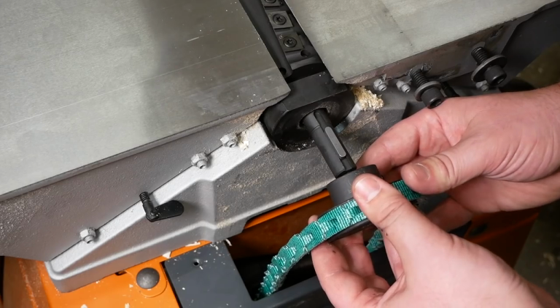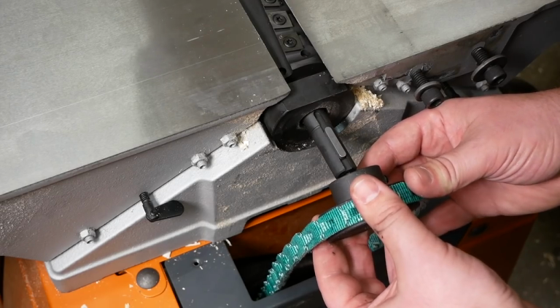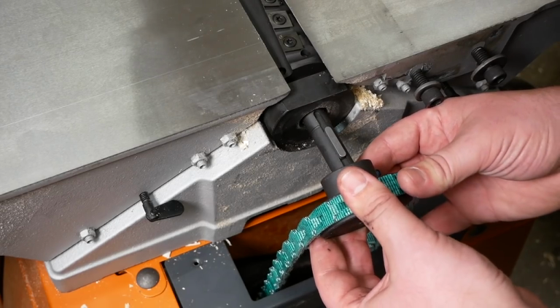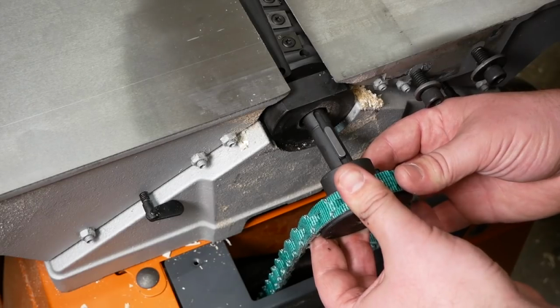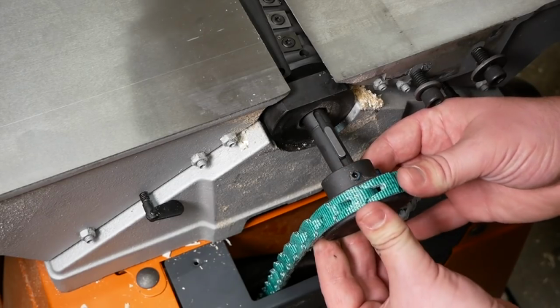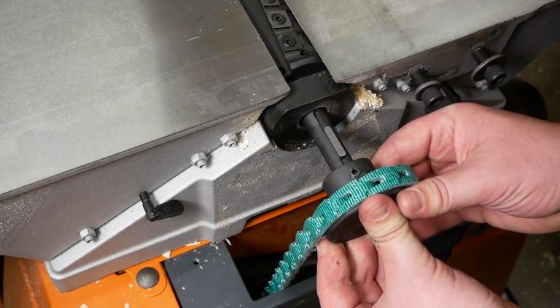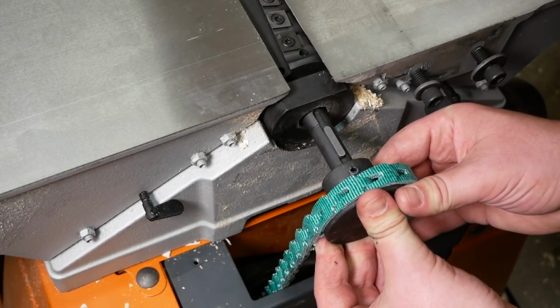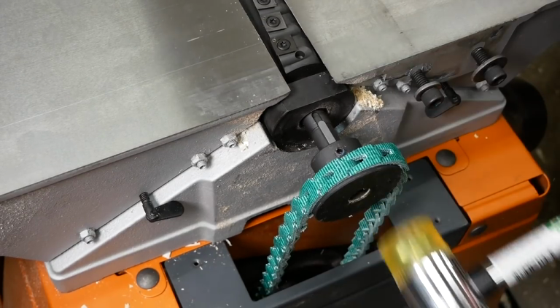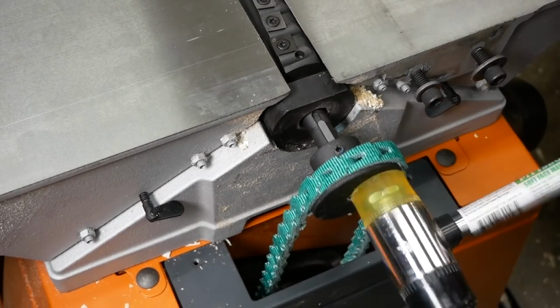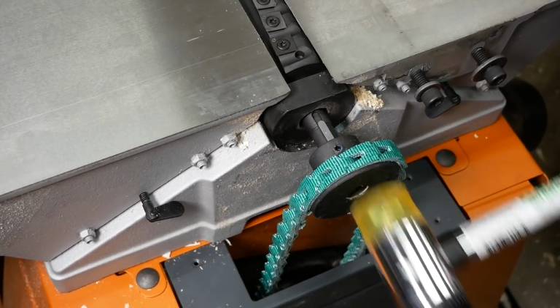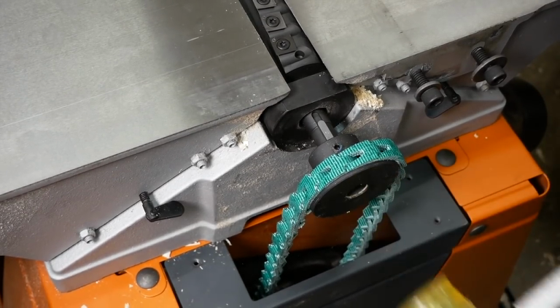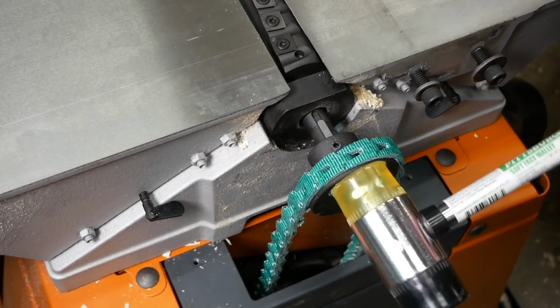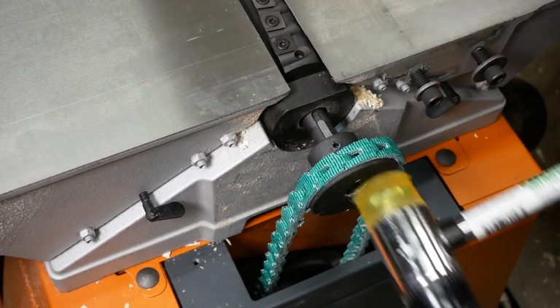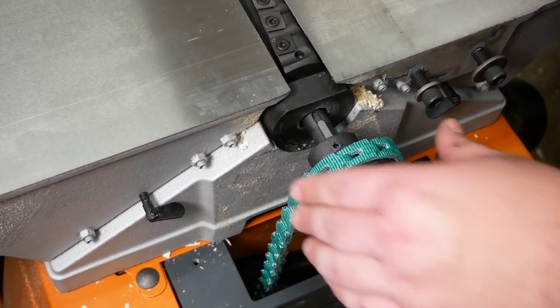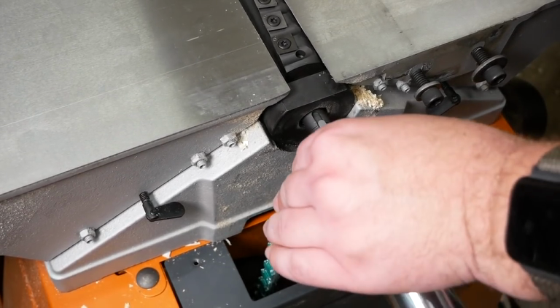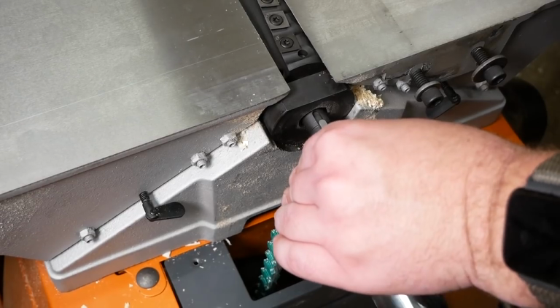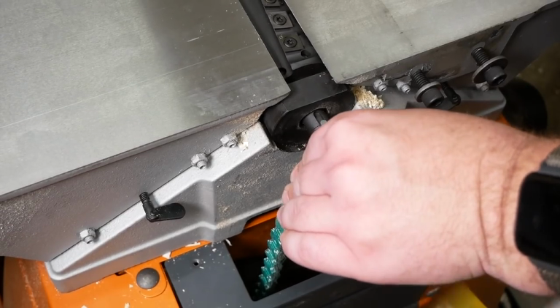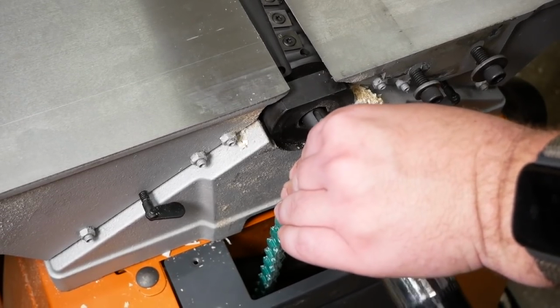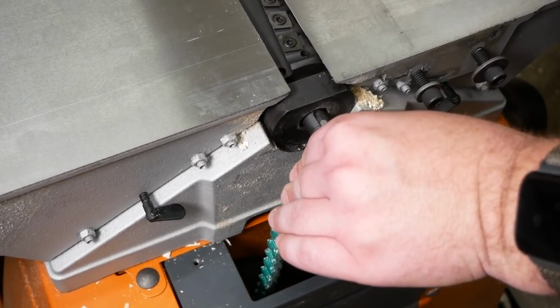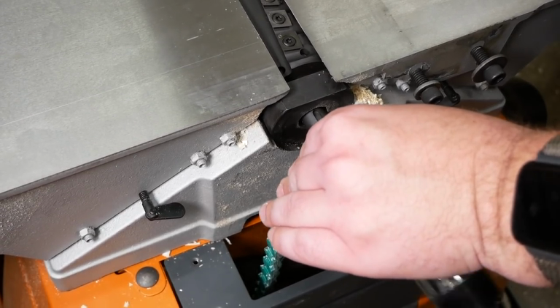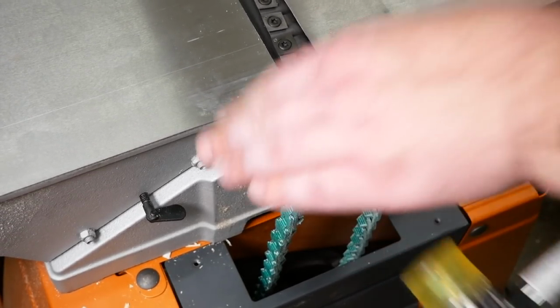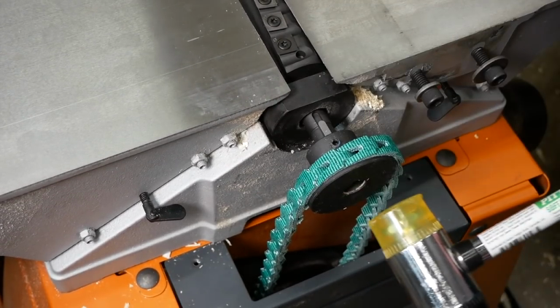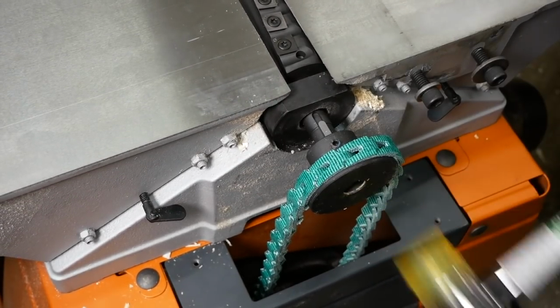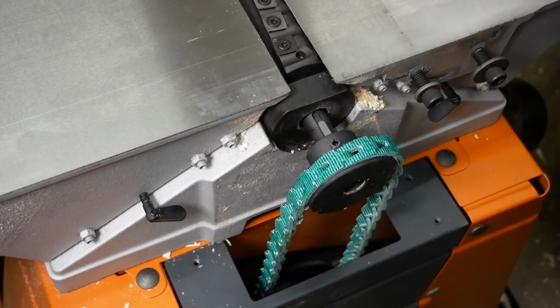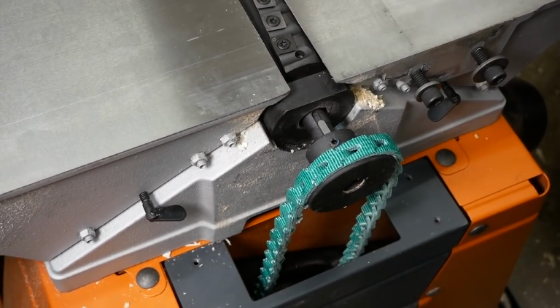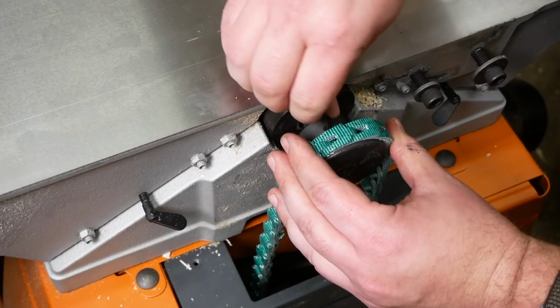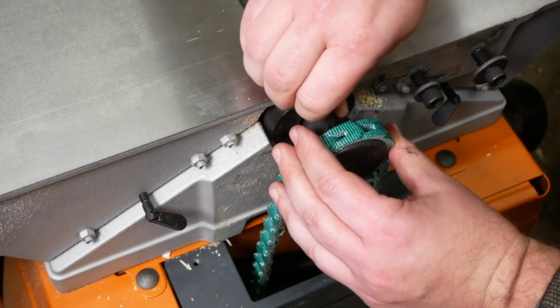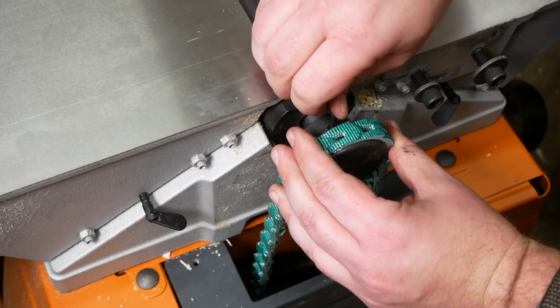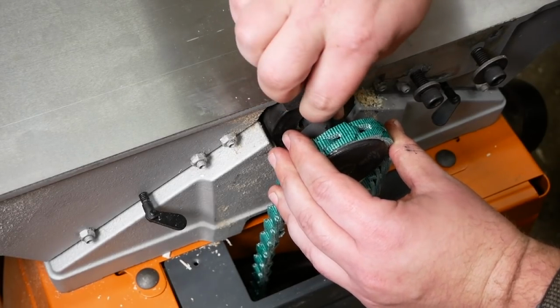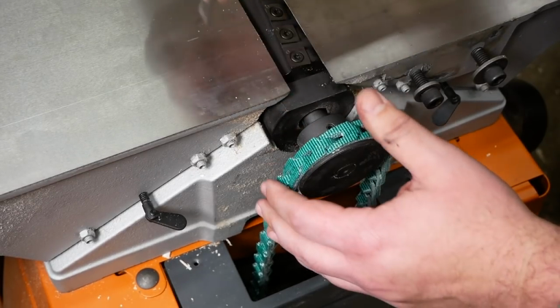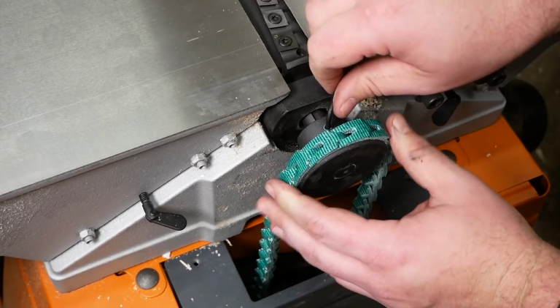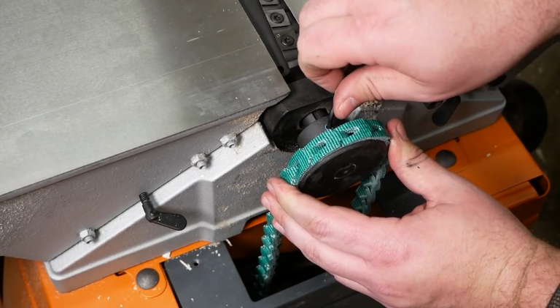Reinstall the old pulley — make sure you don't forget the key. I also upgraded to a link belt while I was in here to reduce vibration. While this is totally optional, I definitely do recommend it. Once the pulley is snugged back in place, tighten the two set screws.